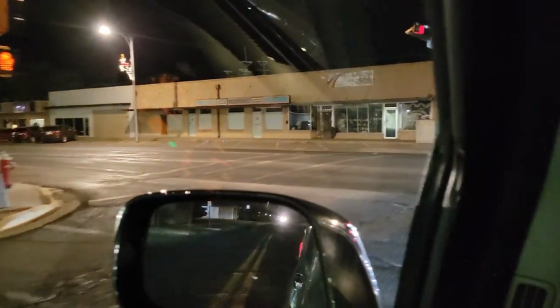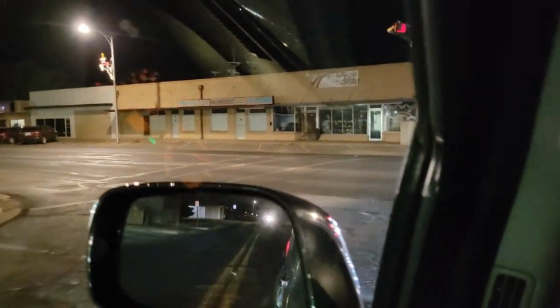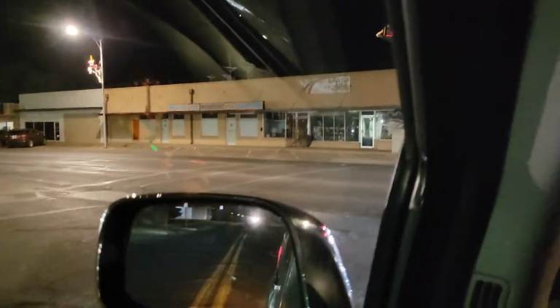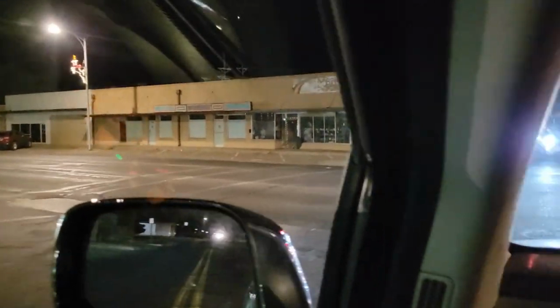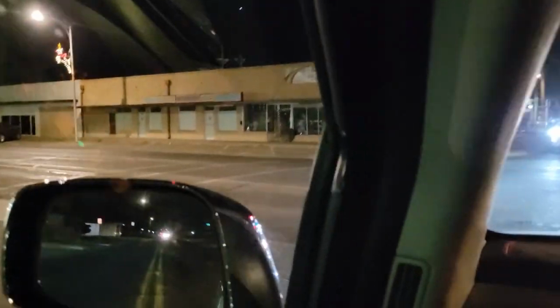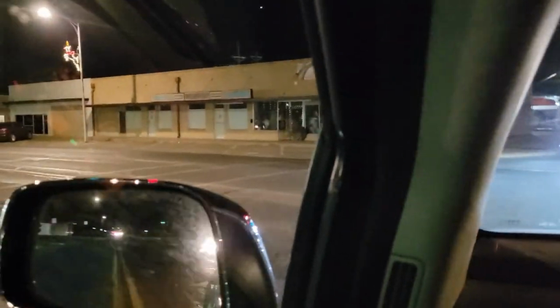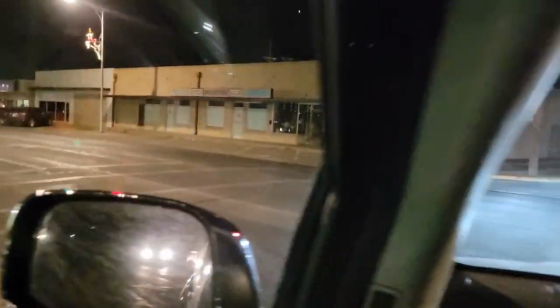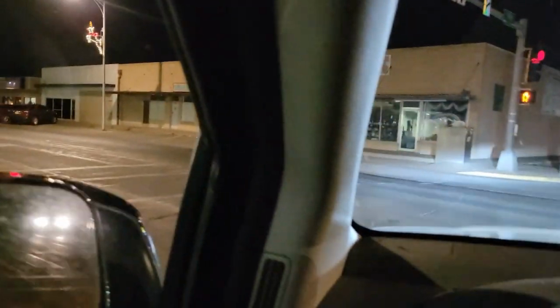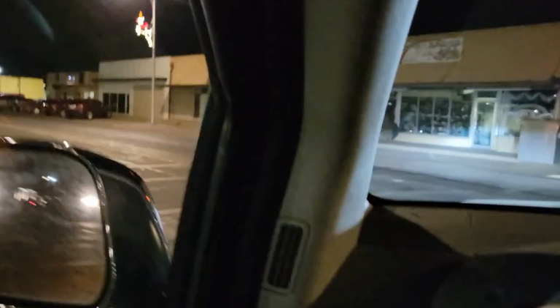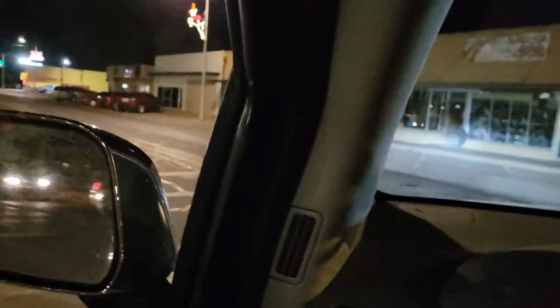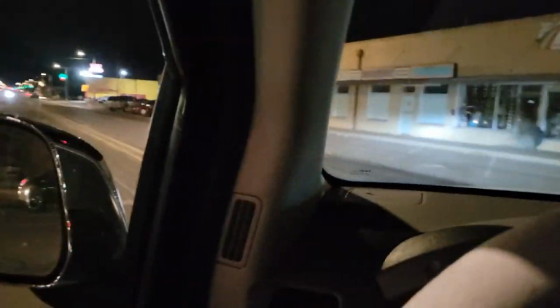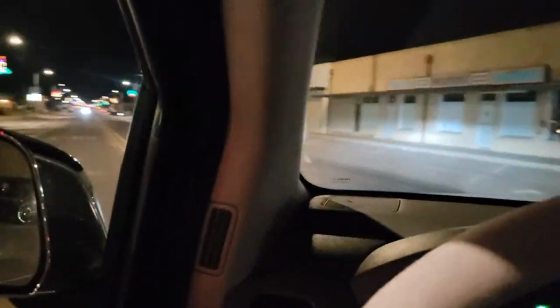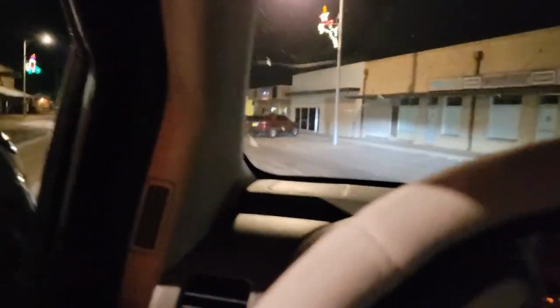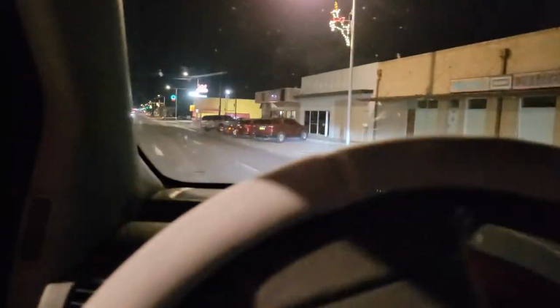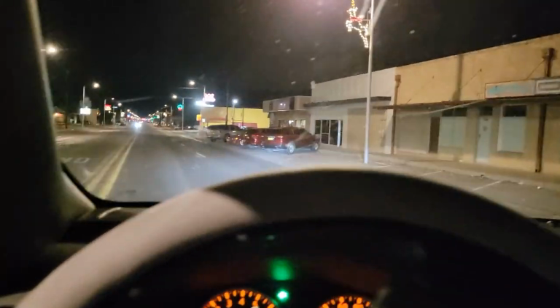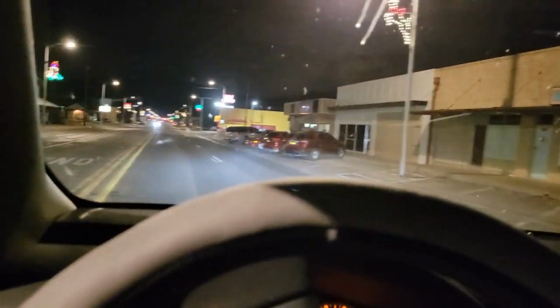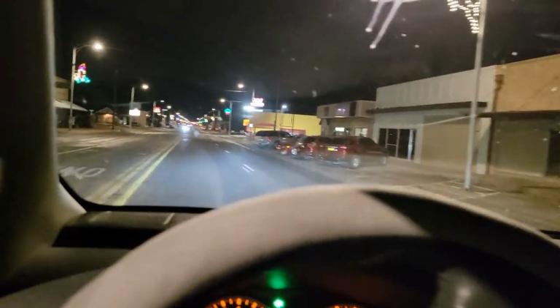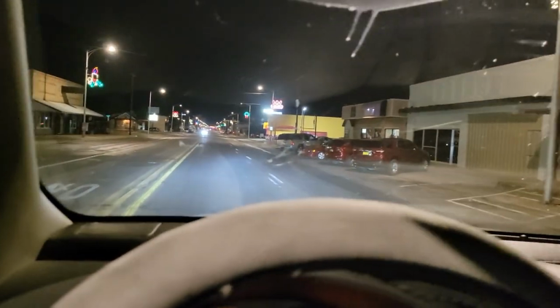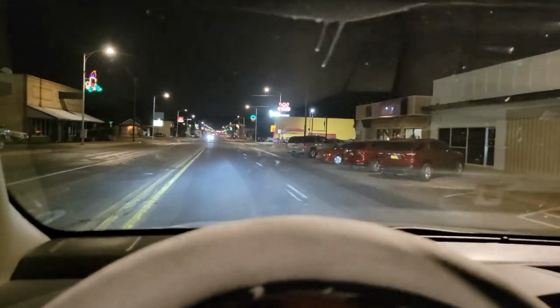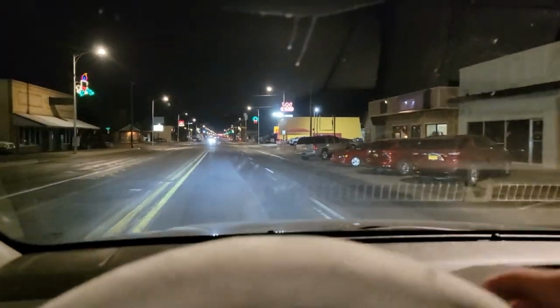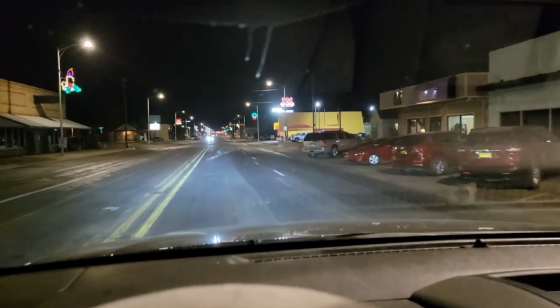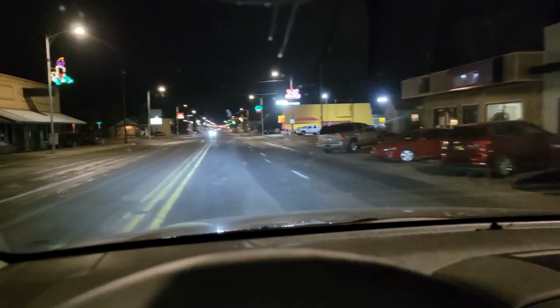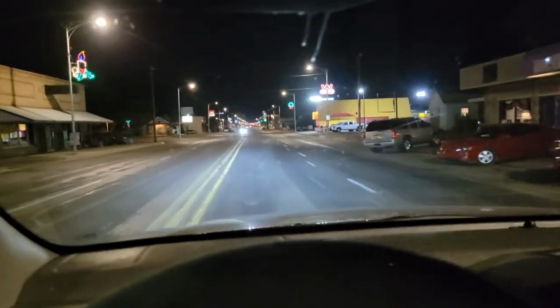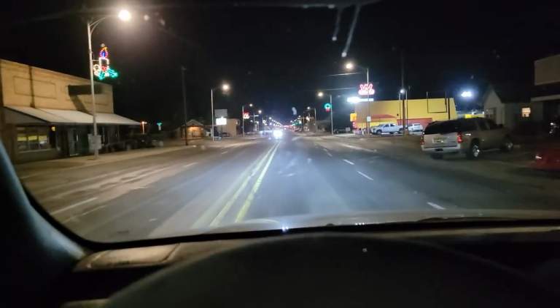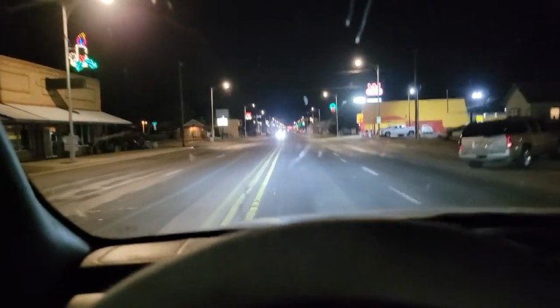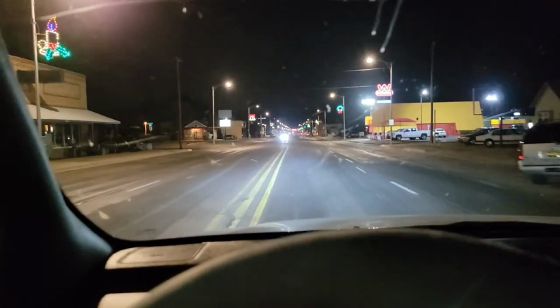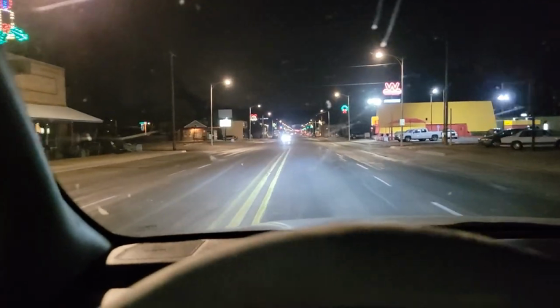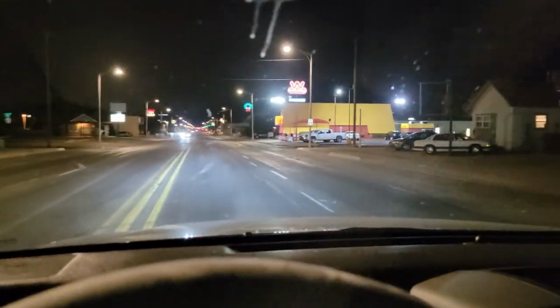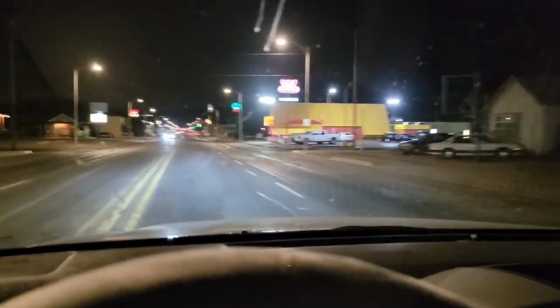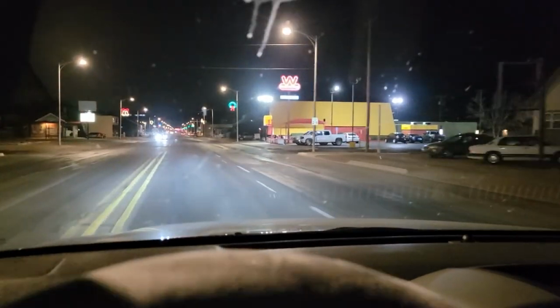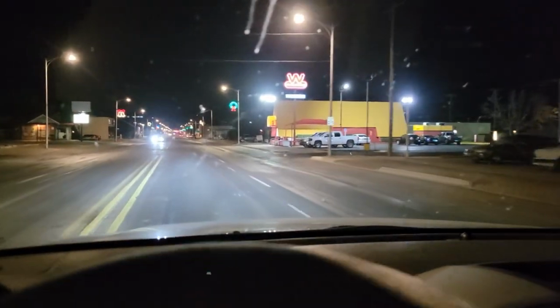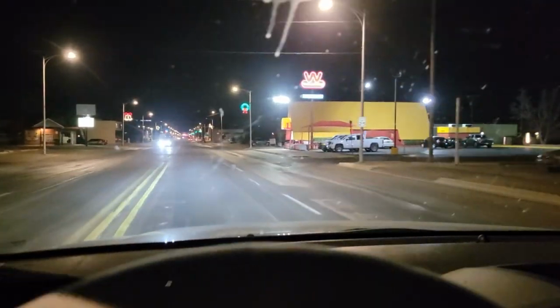Okay, here we're going onto Main Street here in downtown Clovis. We're going southward from 14th Street down to First Street. I can see the light poles — they have illuminated decorations on them.